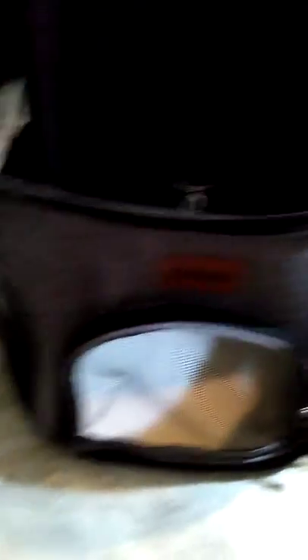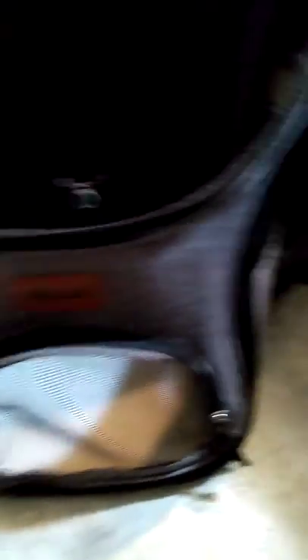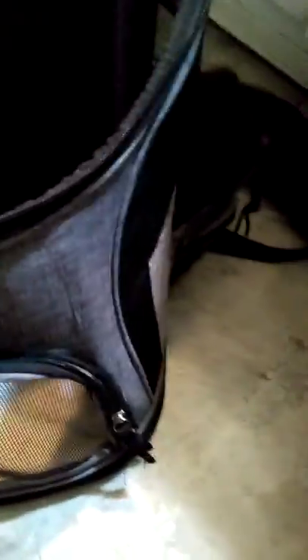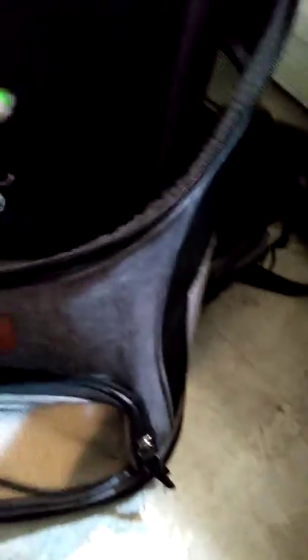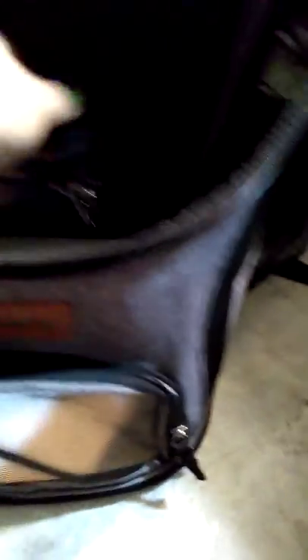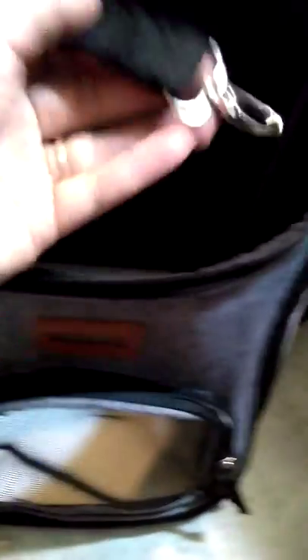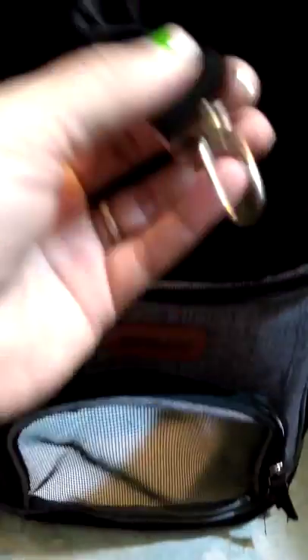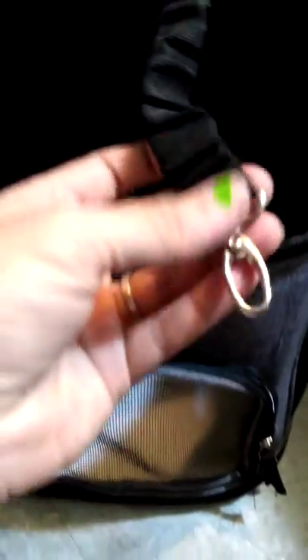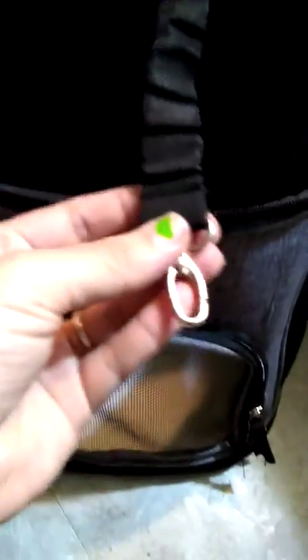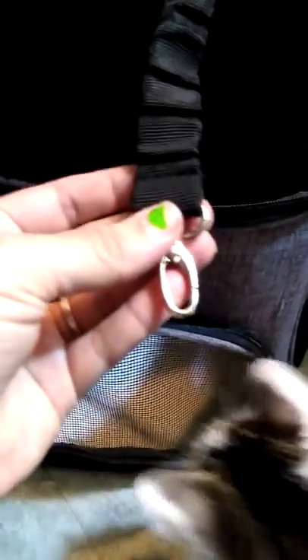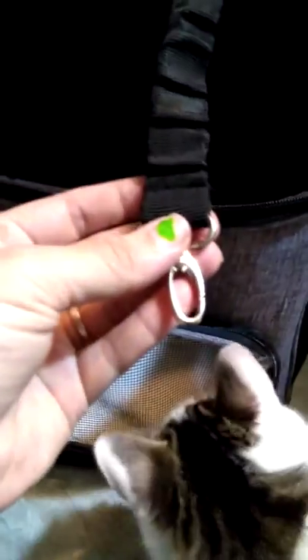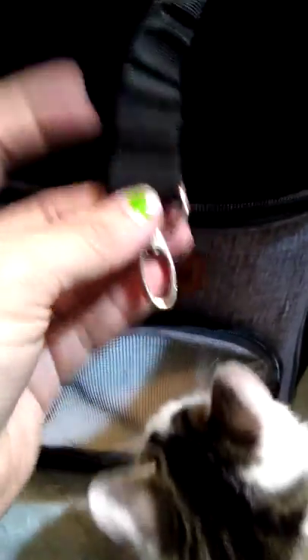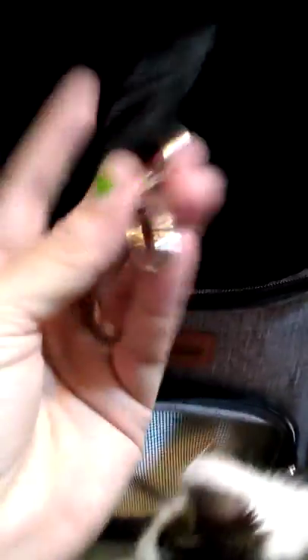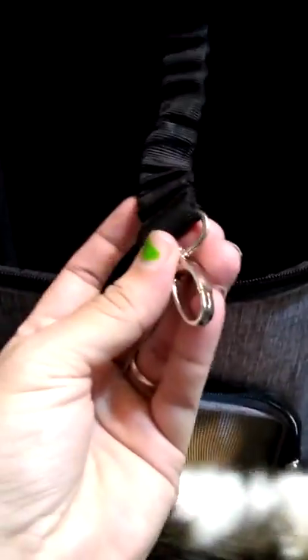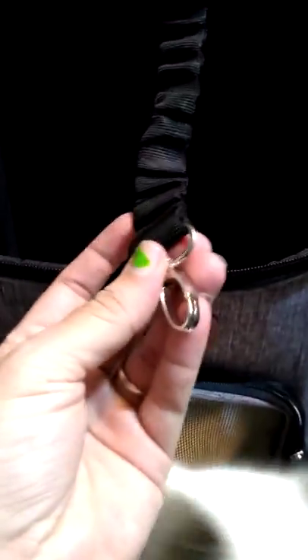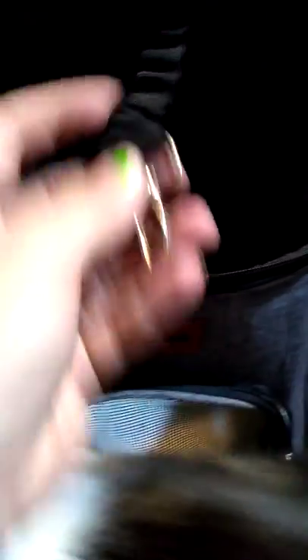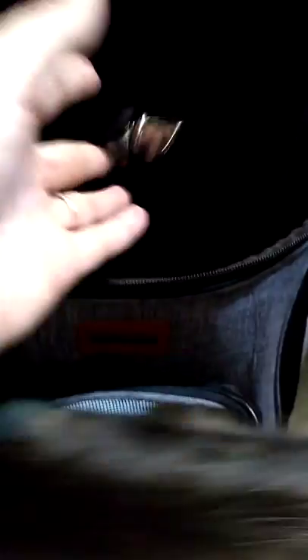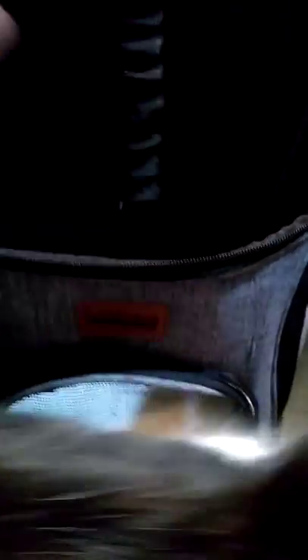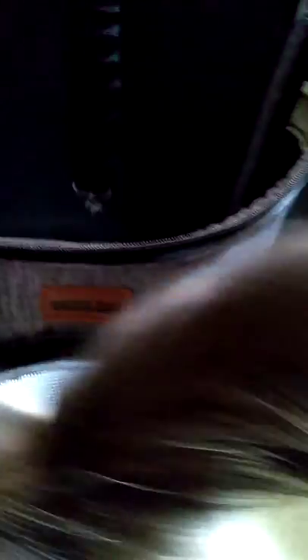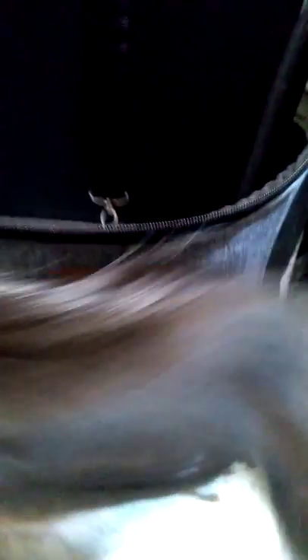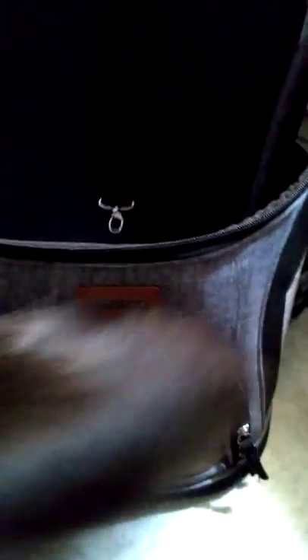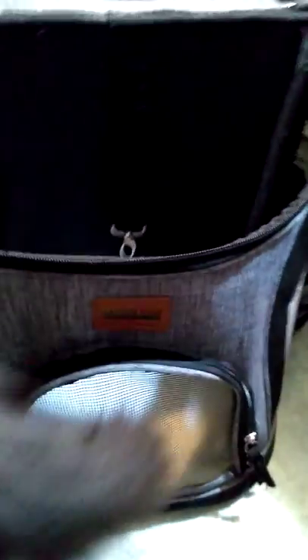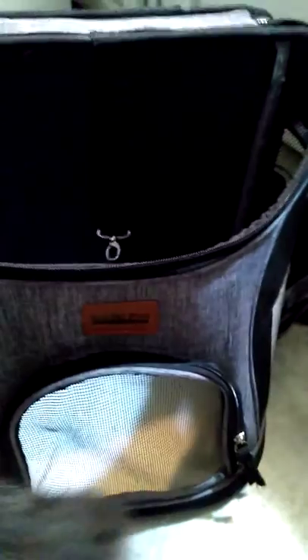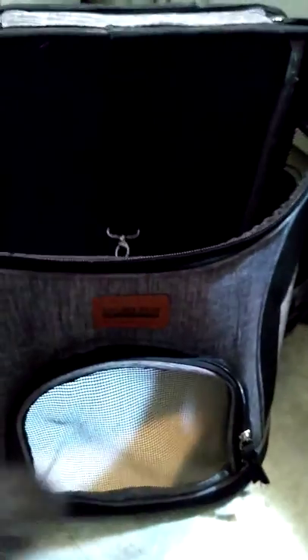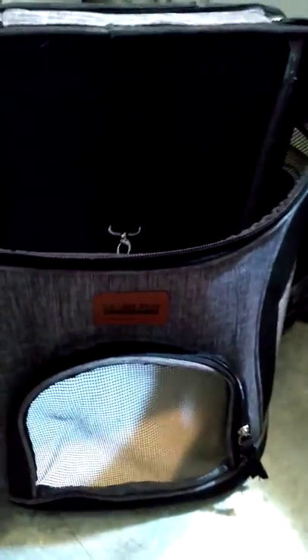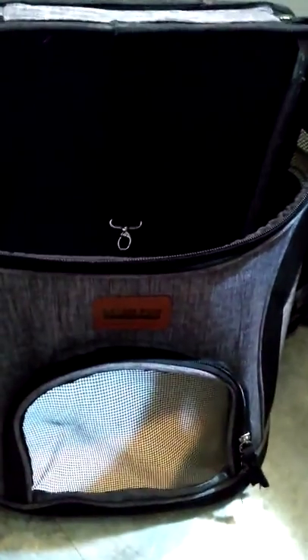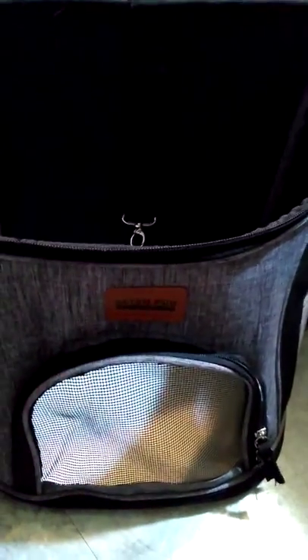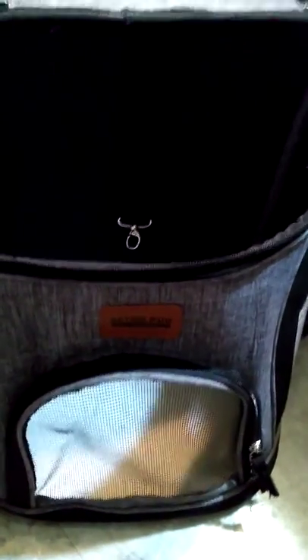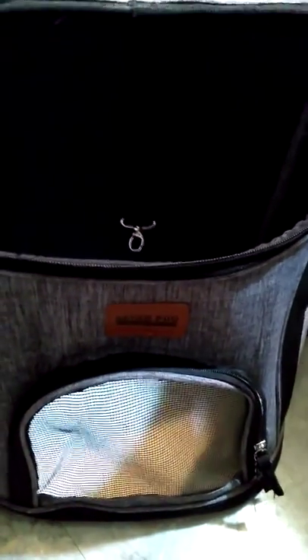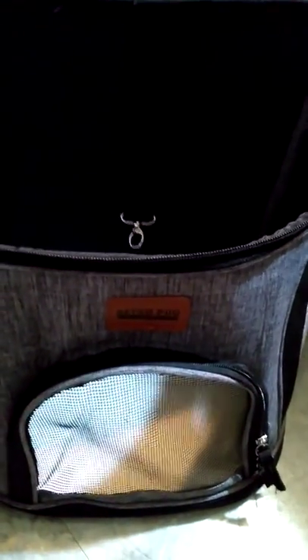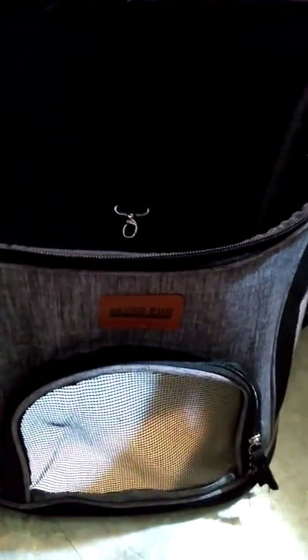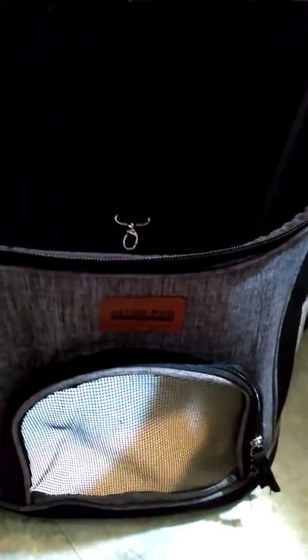I almost forgot this cool thing — you put this on their collar so that they can't jump out, so you can leave the mesh open and you don't have to worry about it.